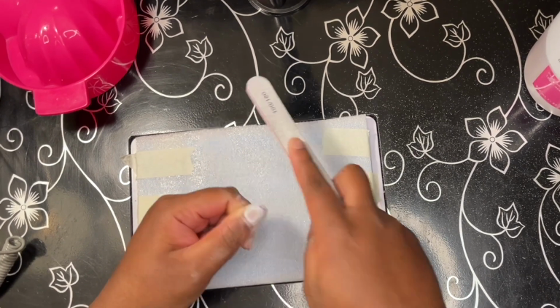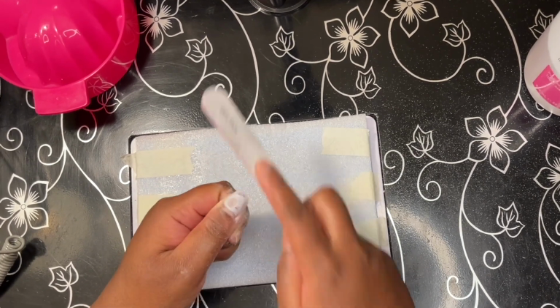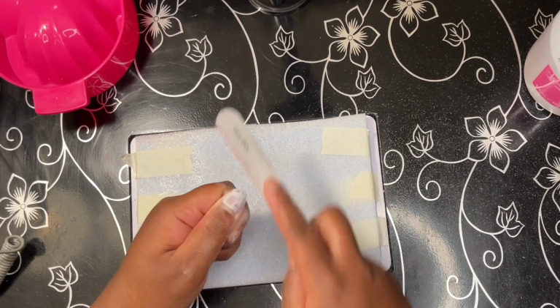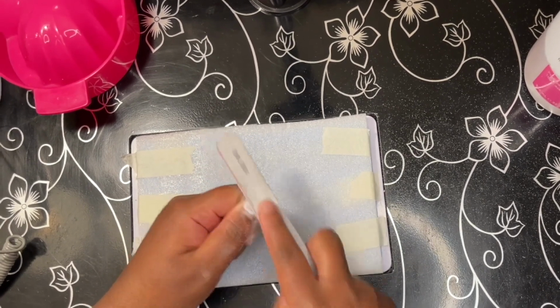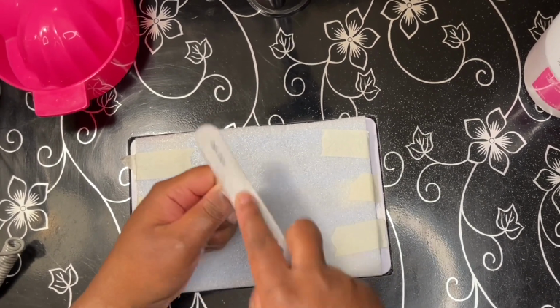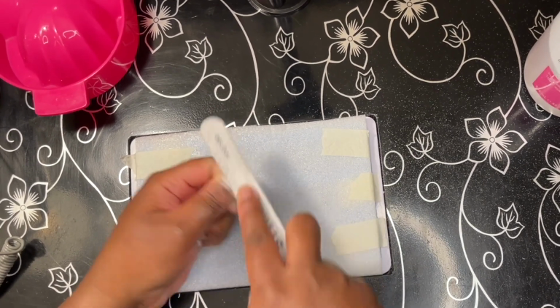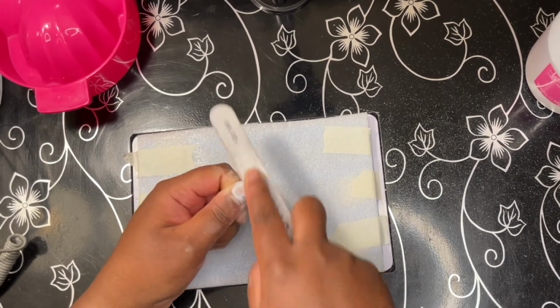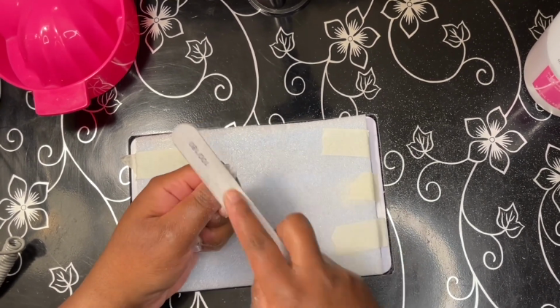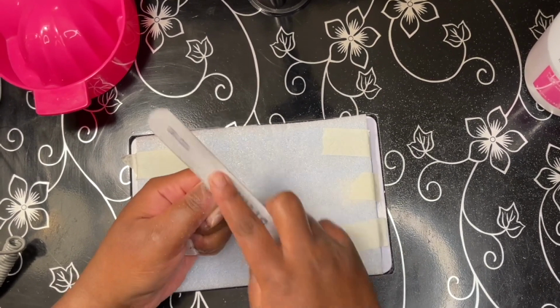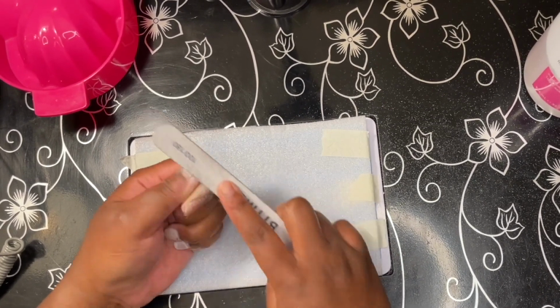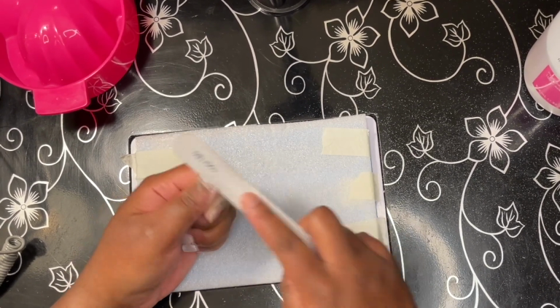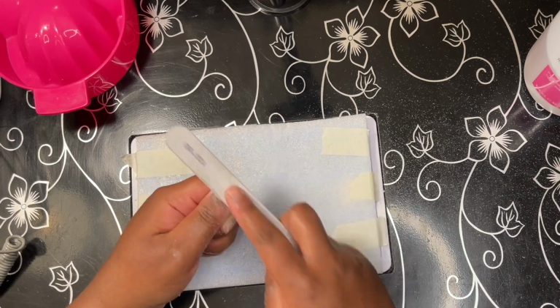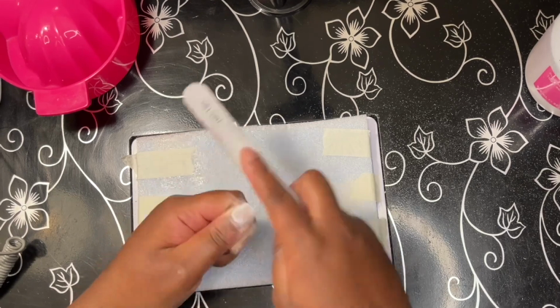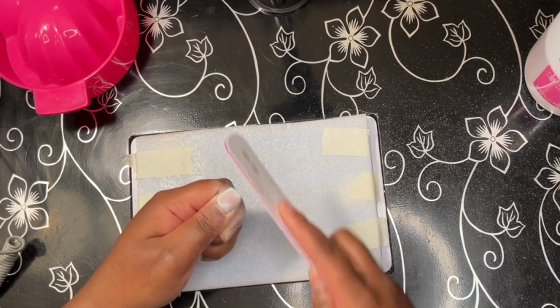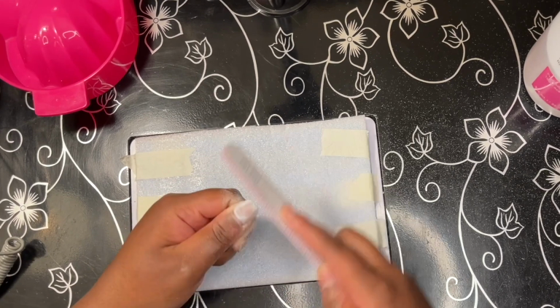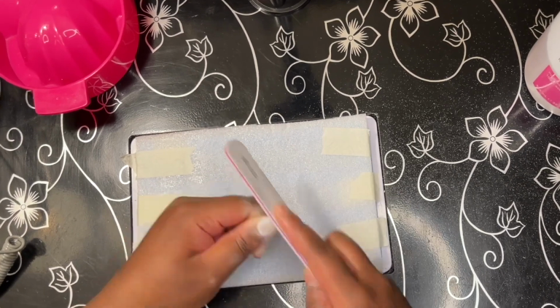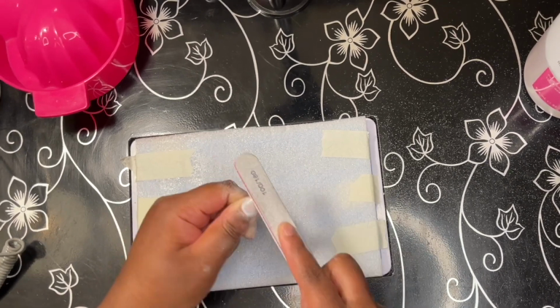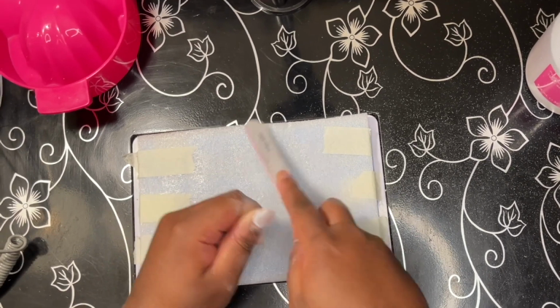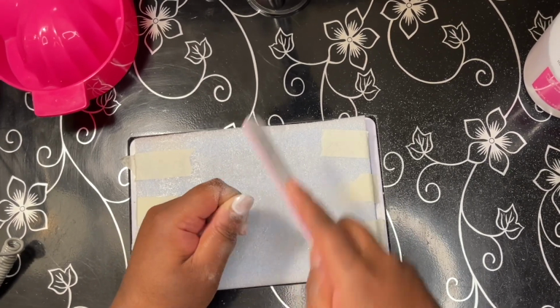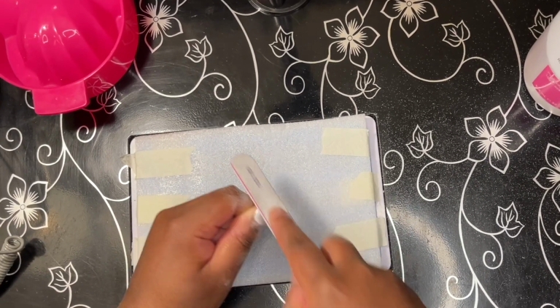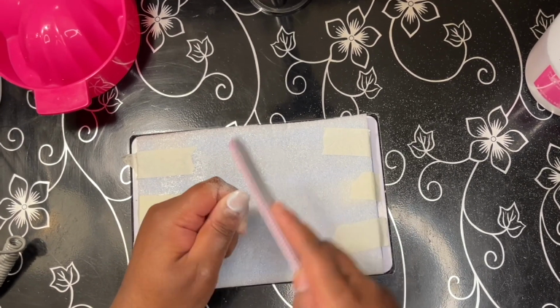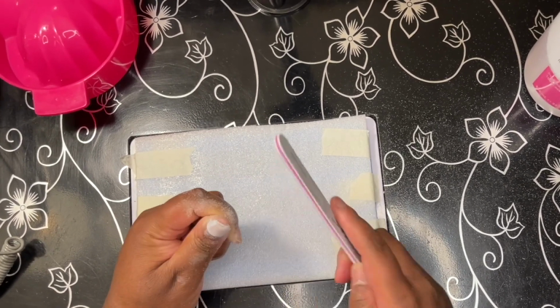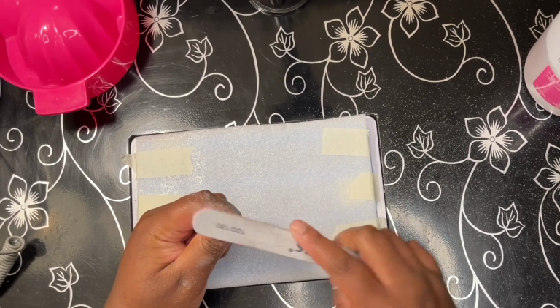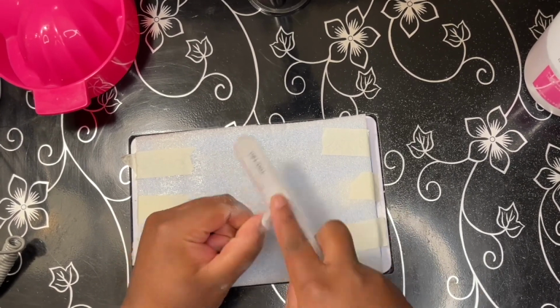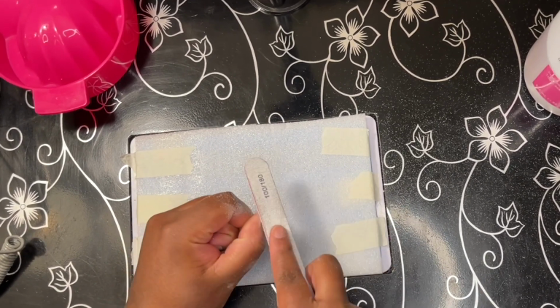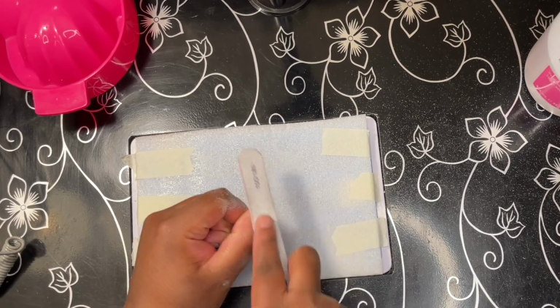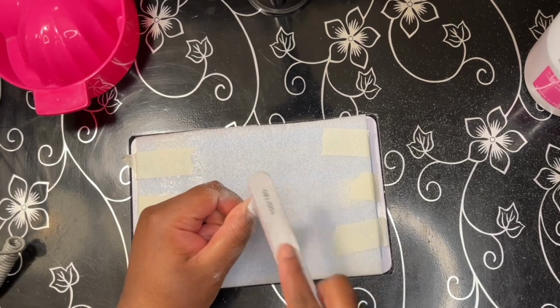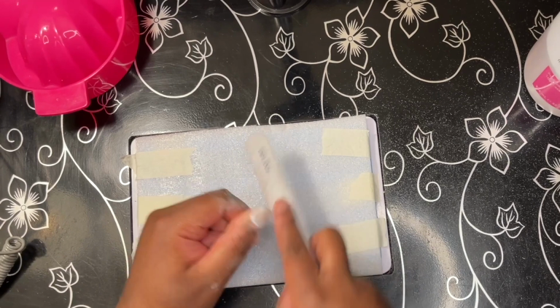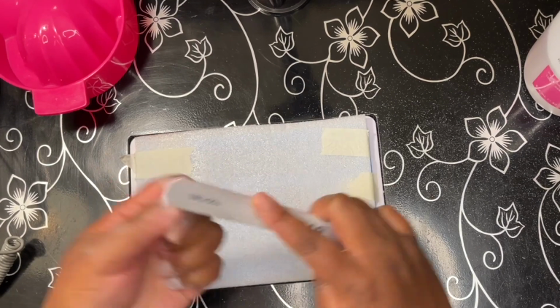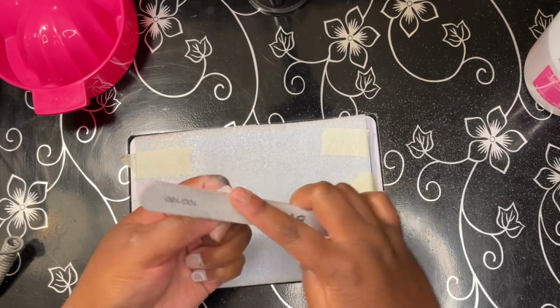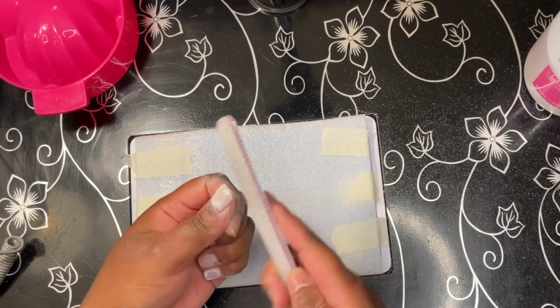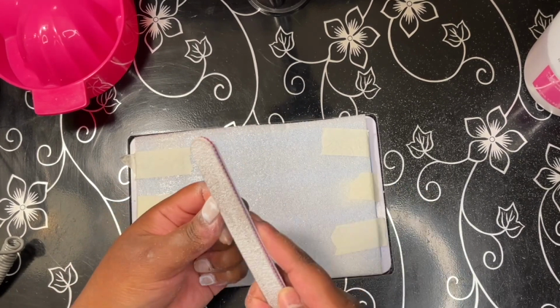After I have filed the majority of the gel polish off of the top, I just take that pure acetone and pour it into my manicure bowl.